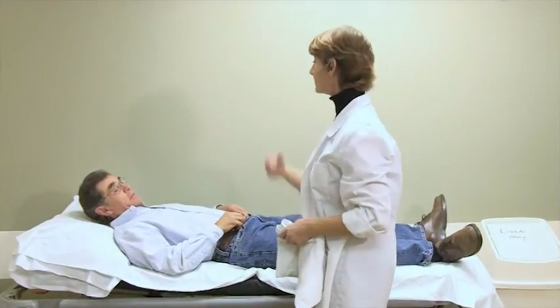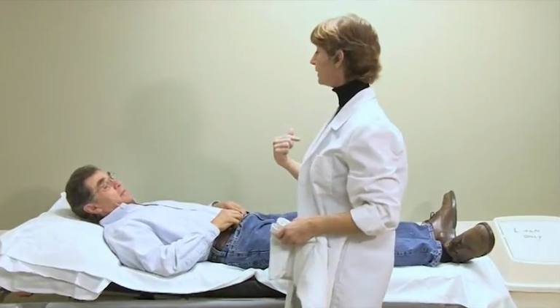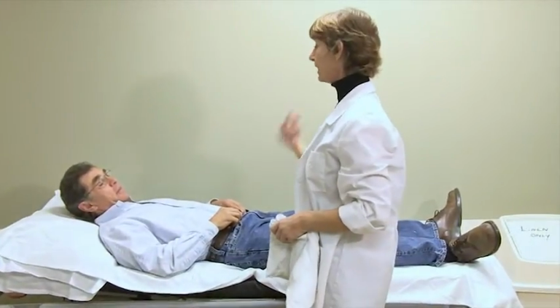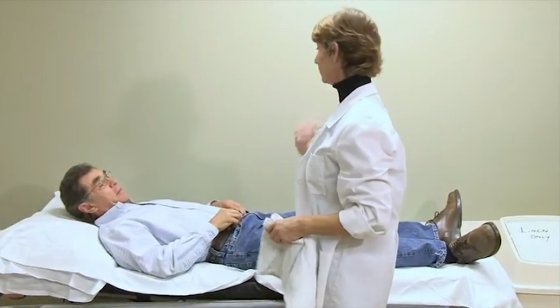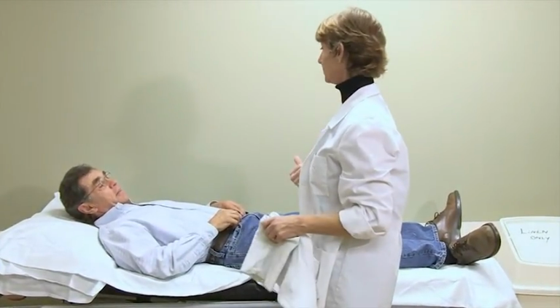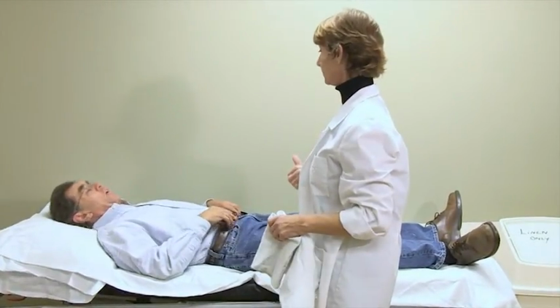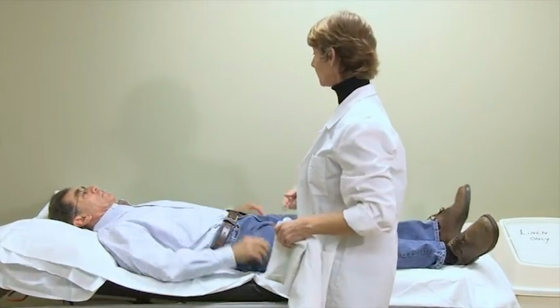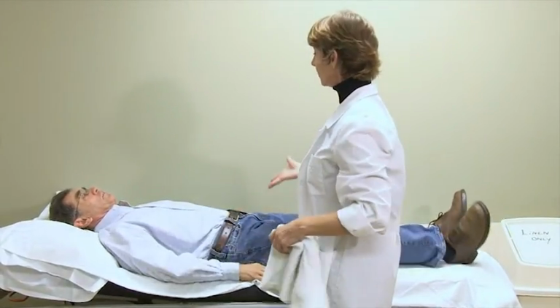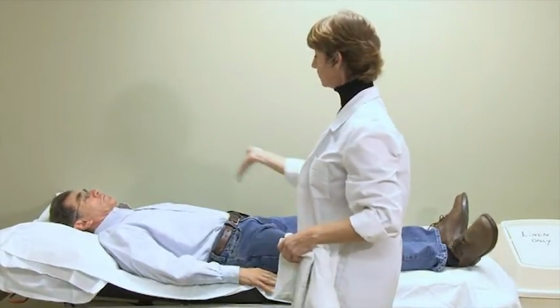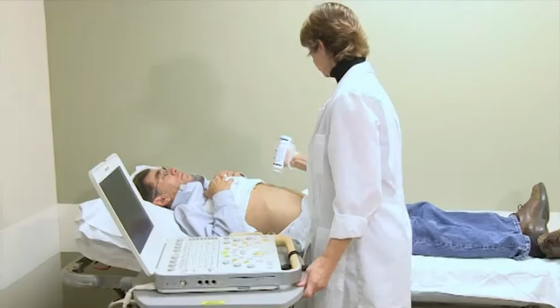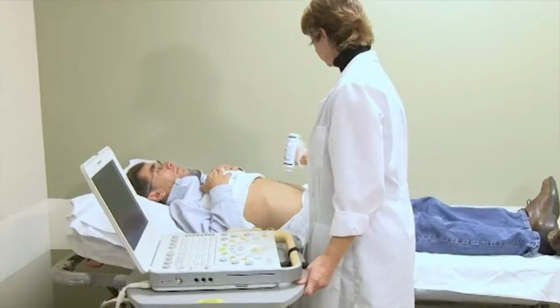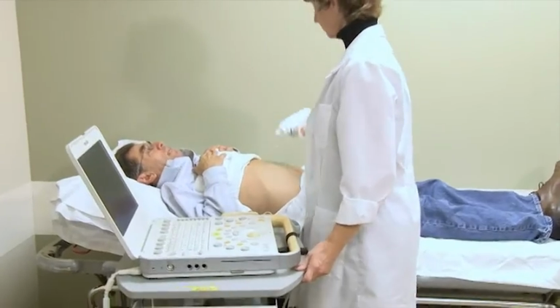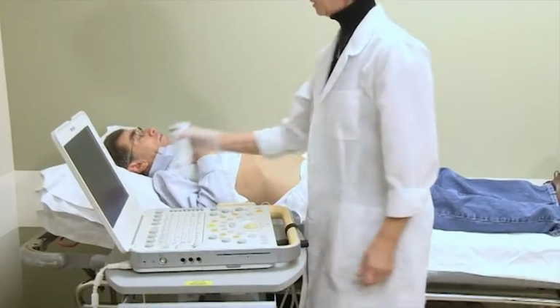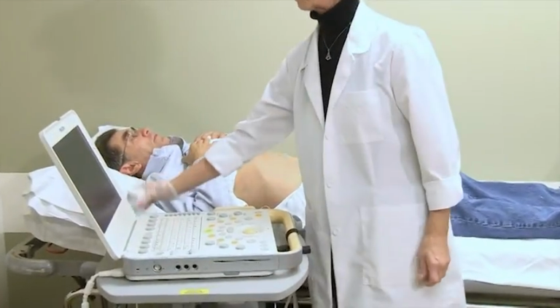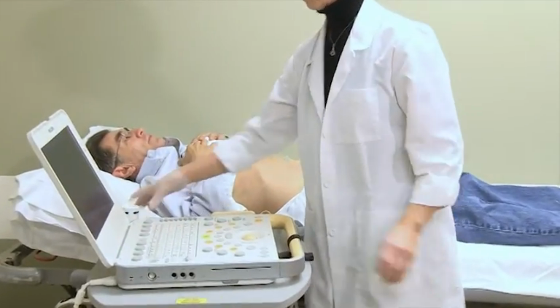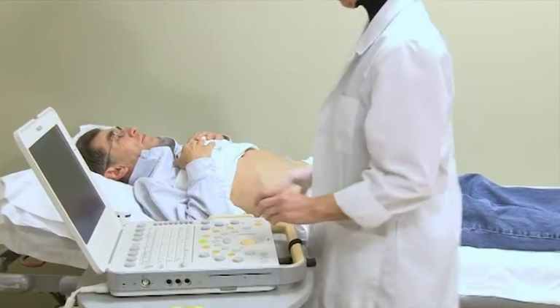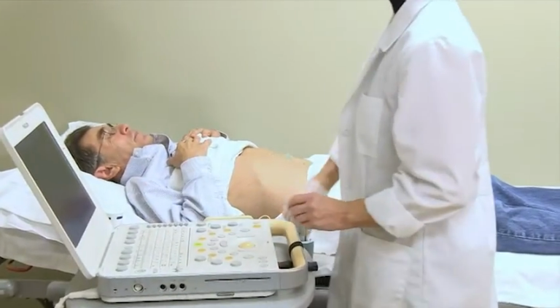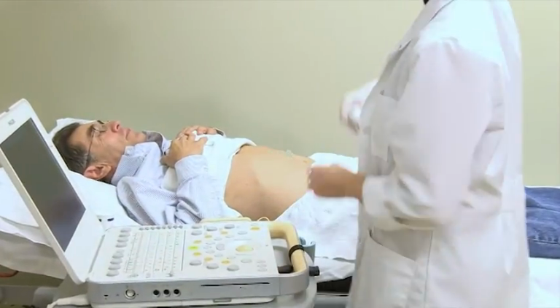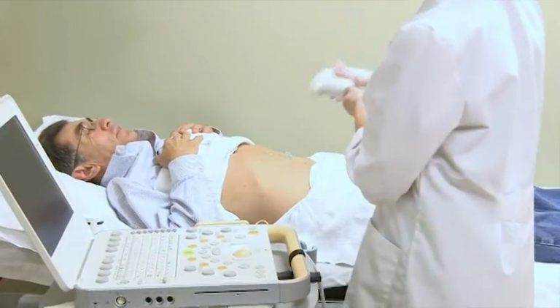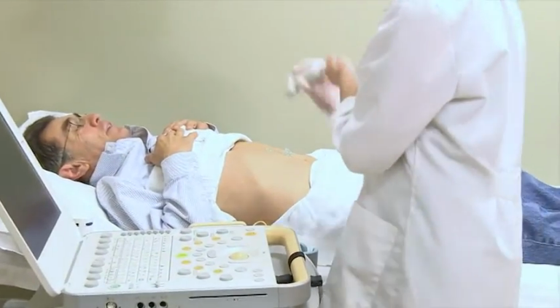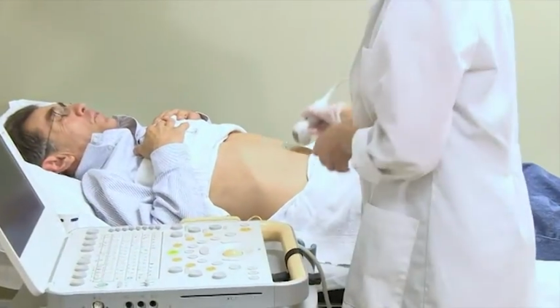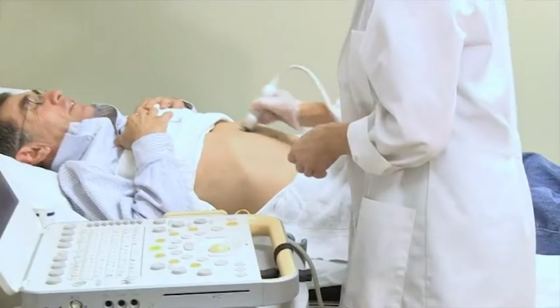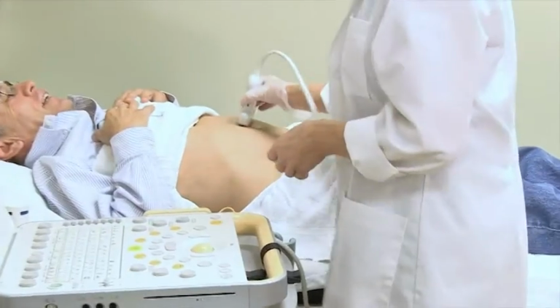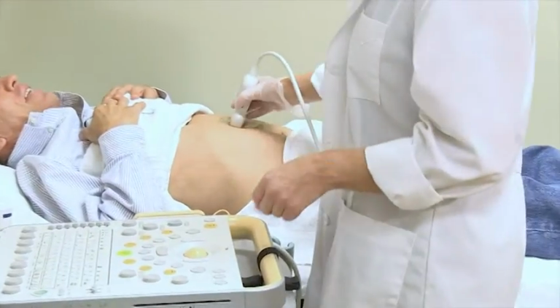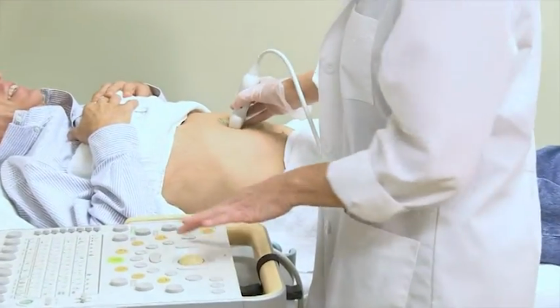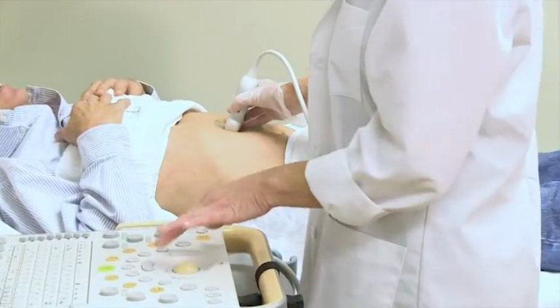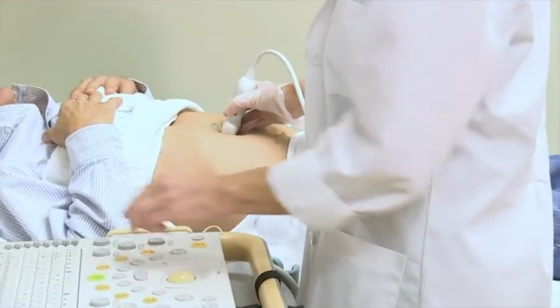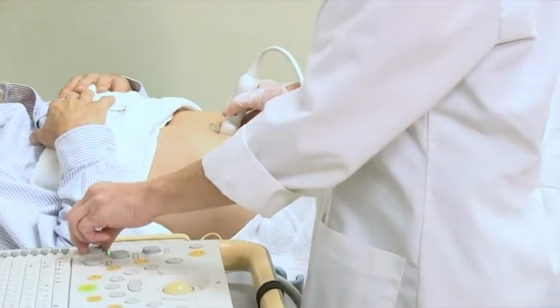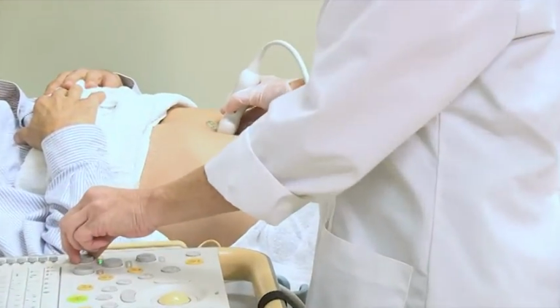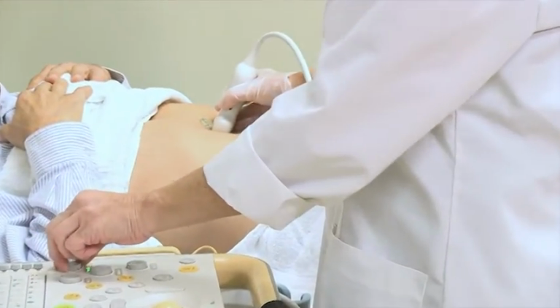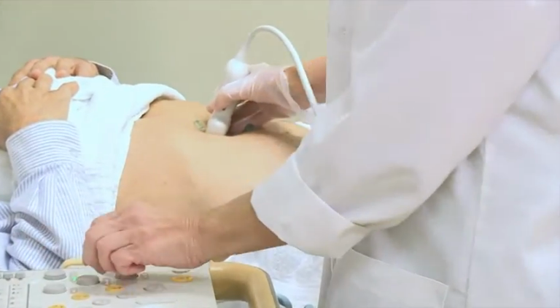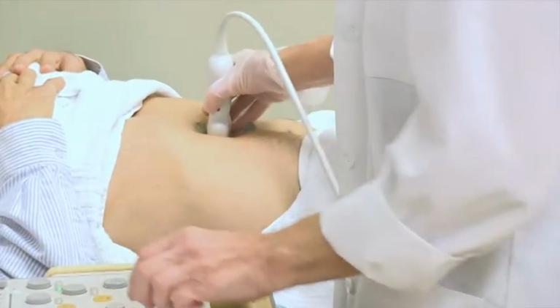The technologist will place a warm, water-based gel on your abdomen and will begin scanning from just below your sternum and ribs to just below your navel. You will hear swishing noises at times, and at other times the technologist will press gently on your abdomen.